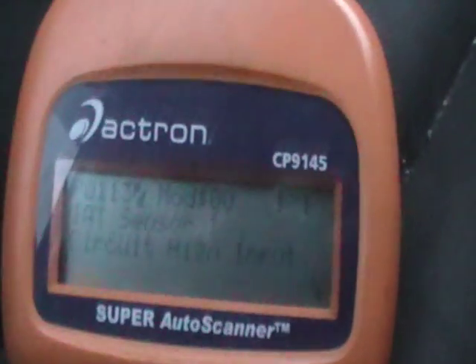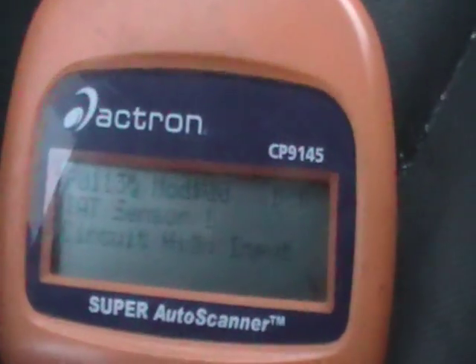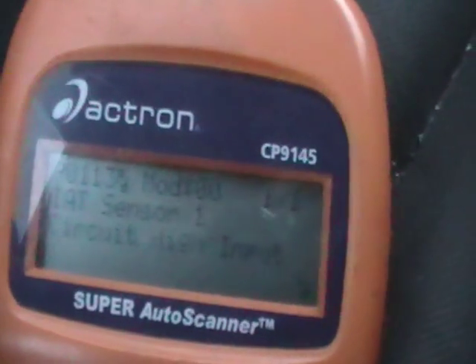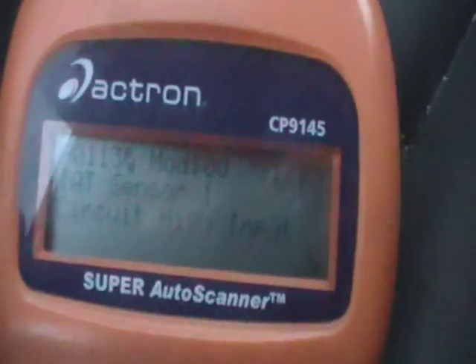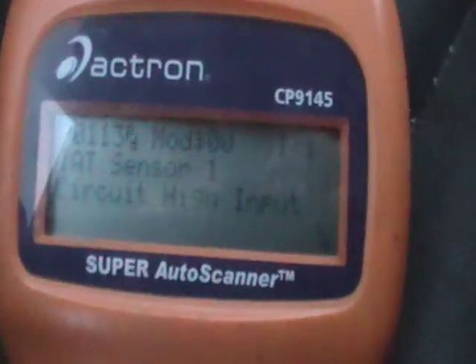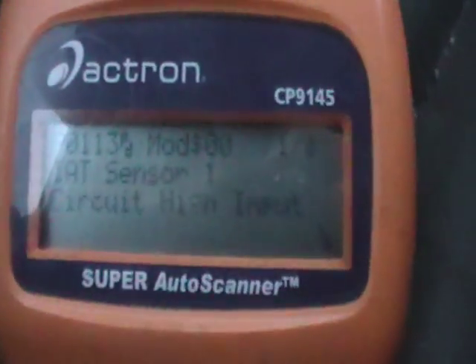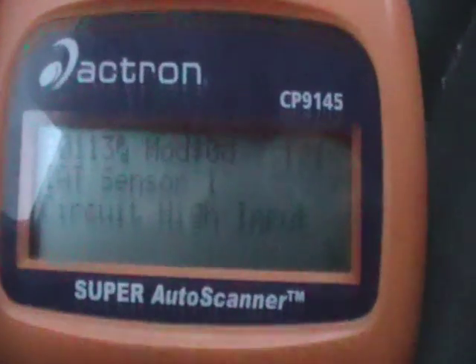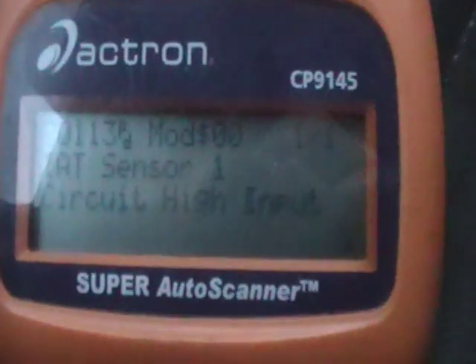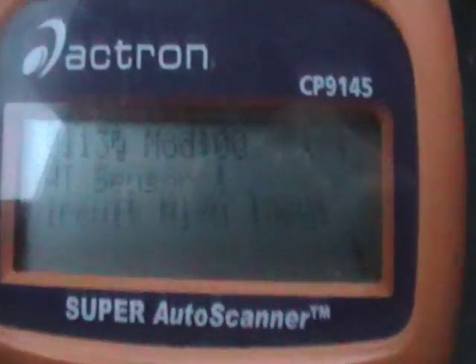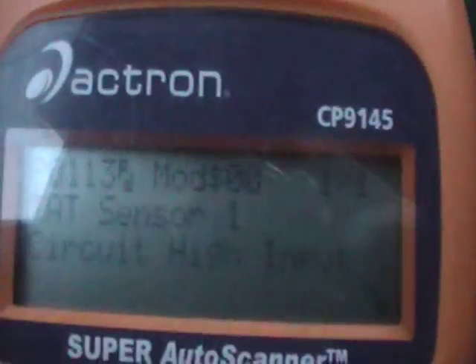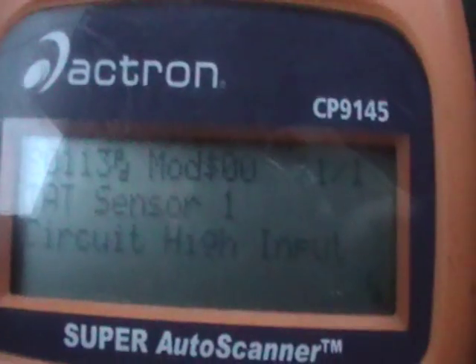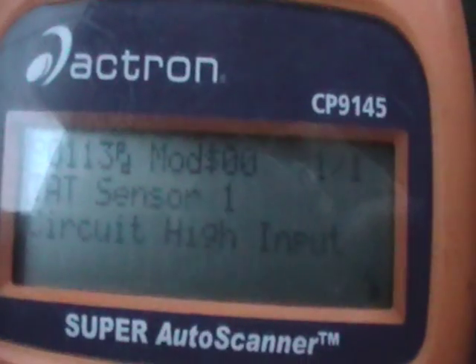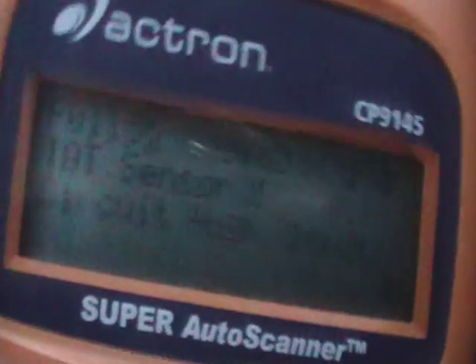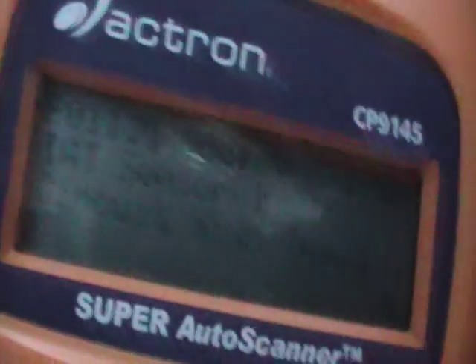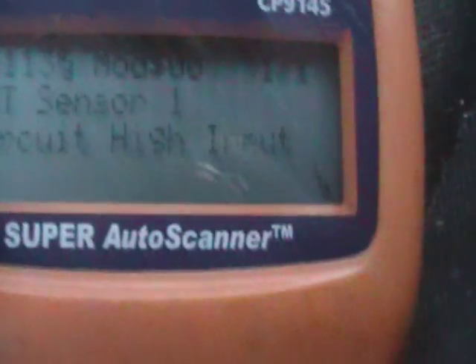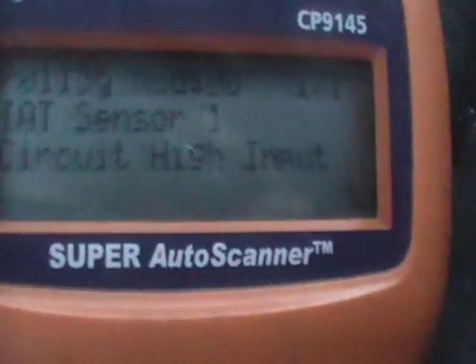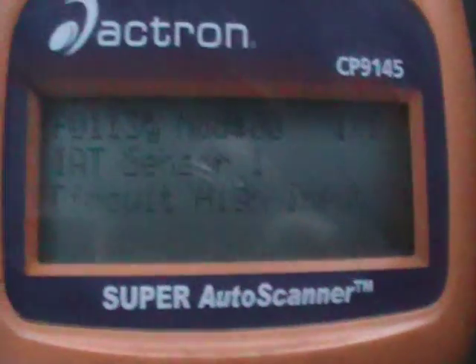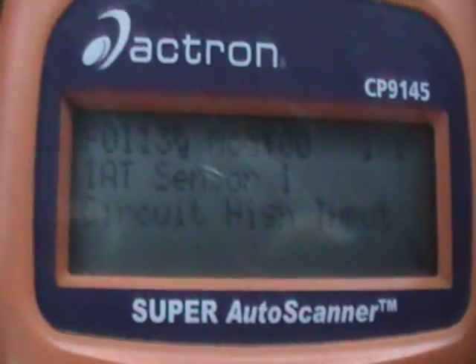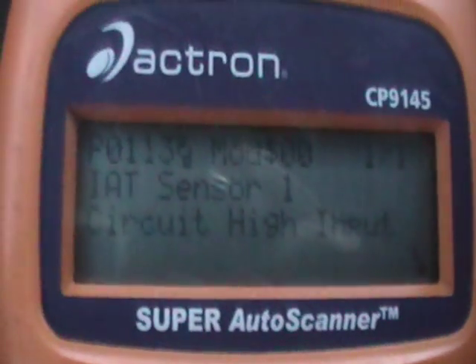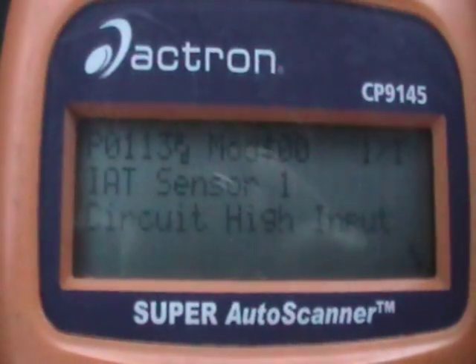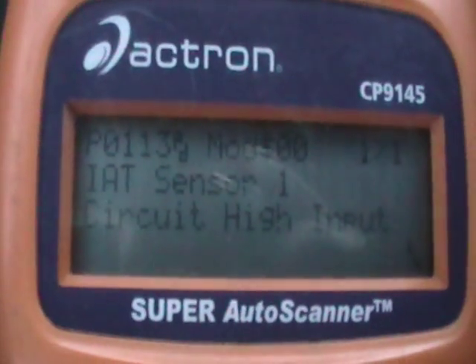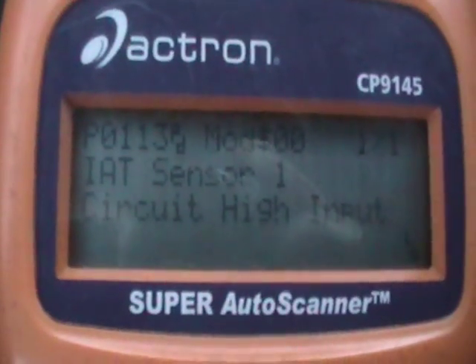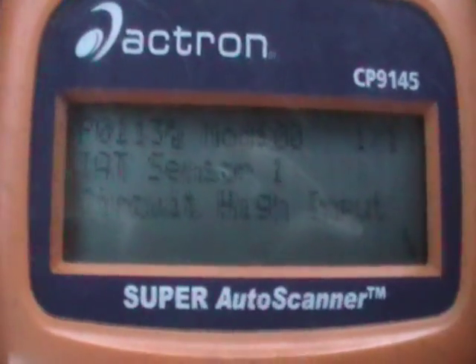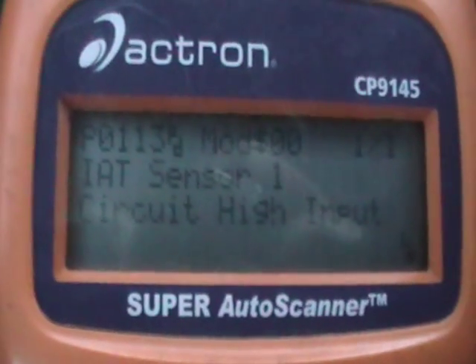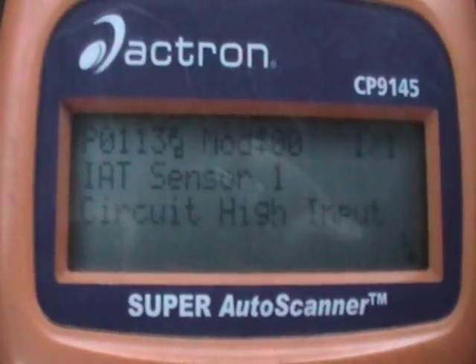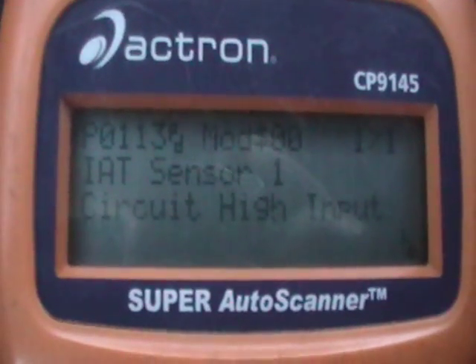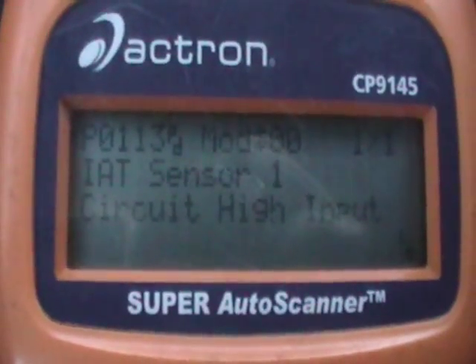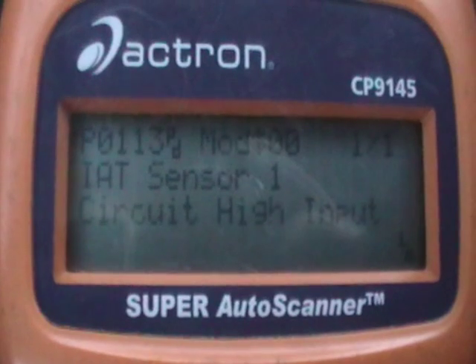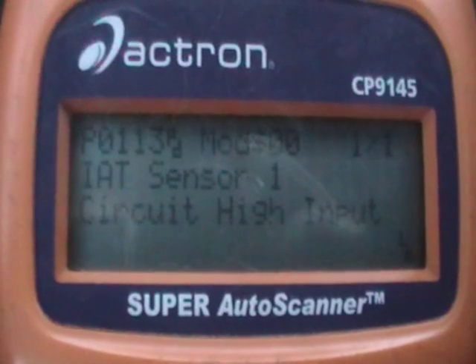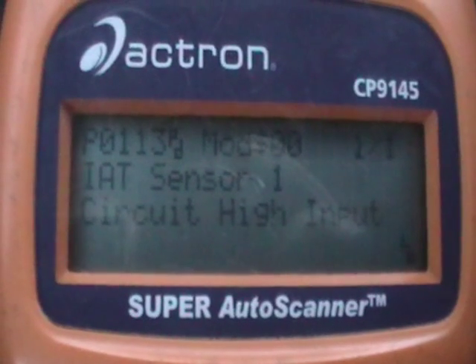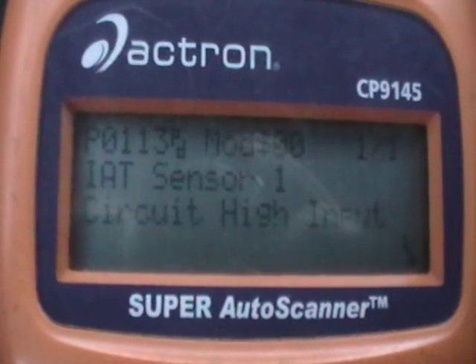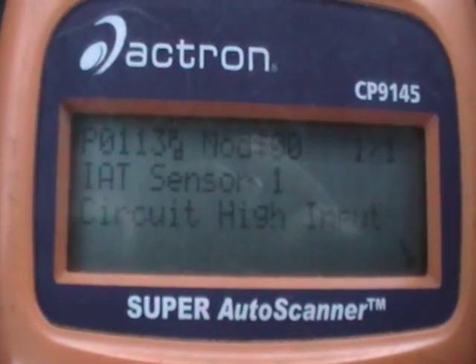What you do is read the codes. As you can see, it gives out a code P0113 — IAT sensor.